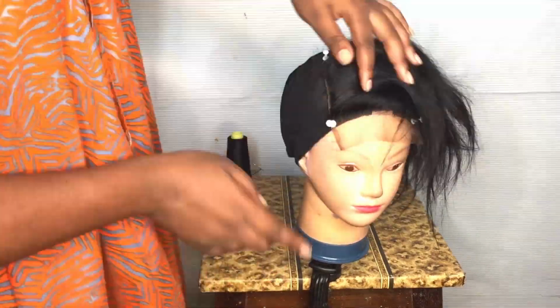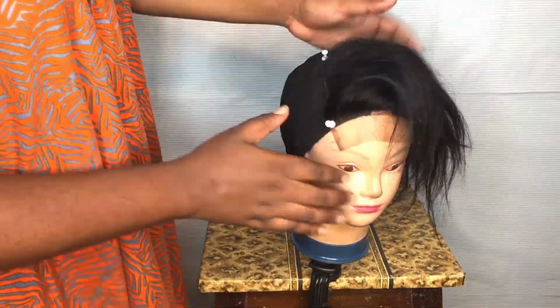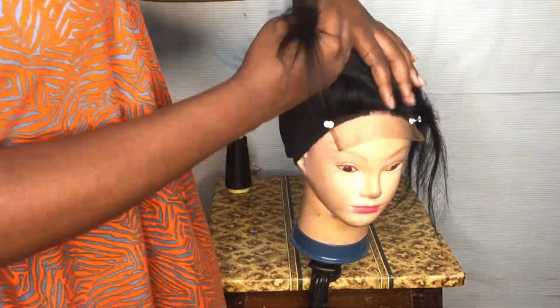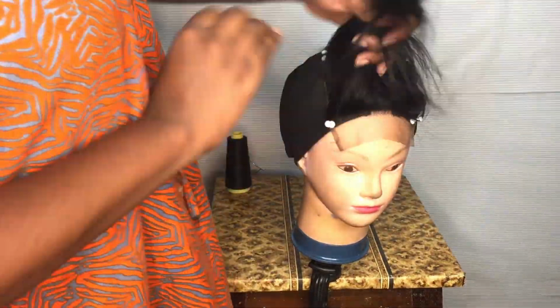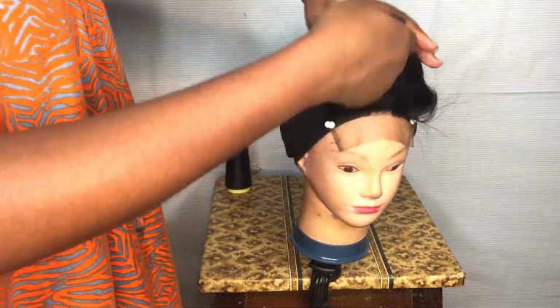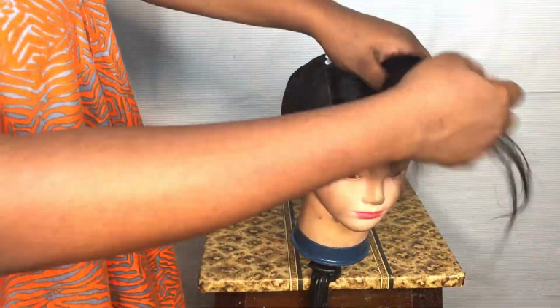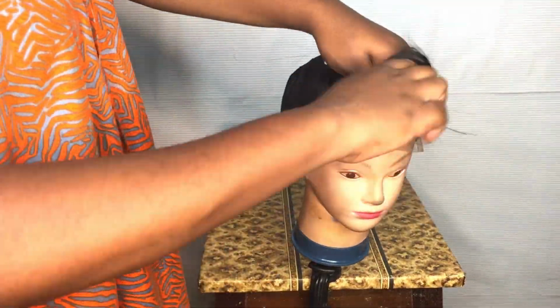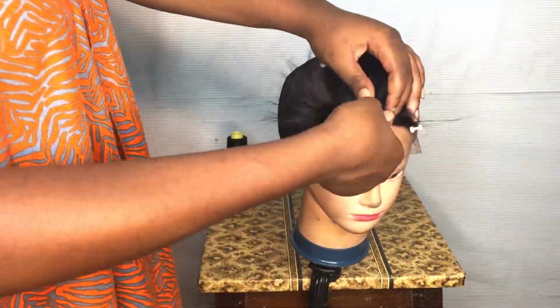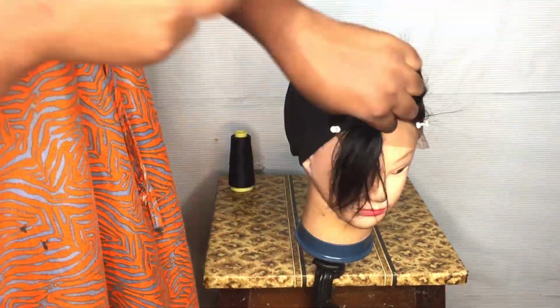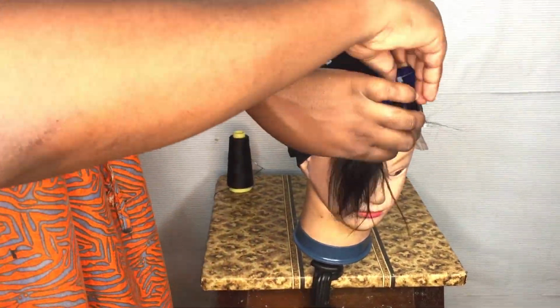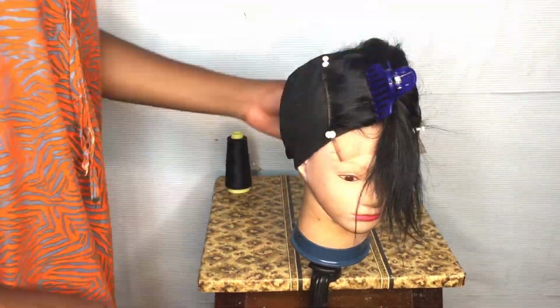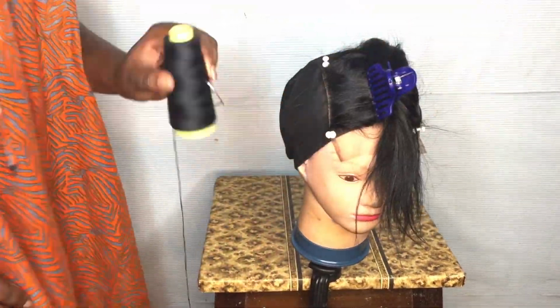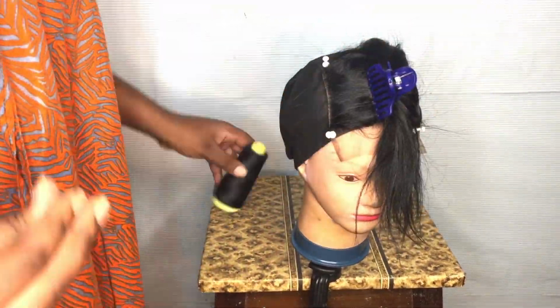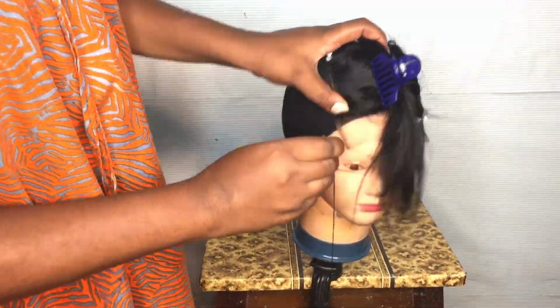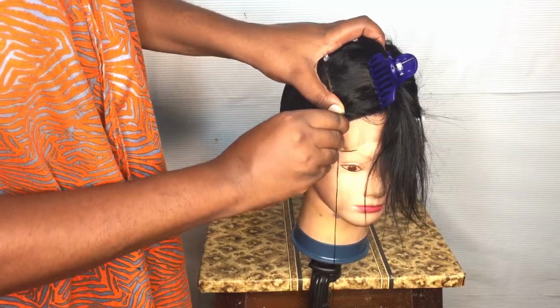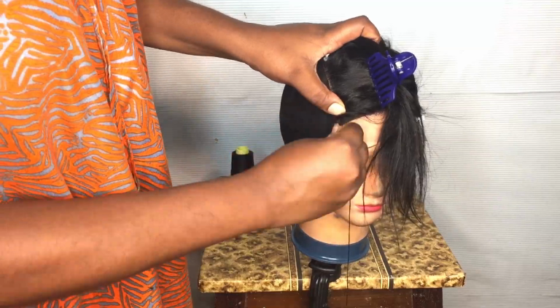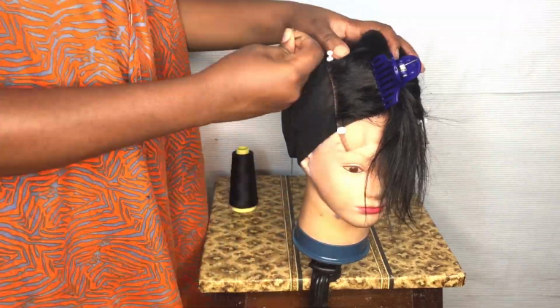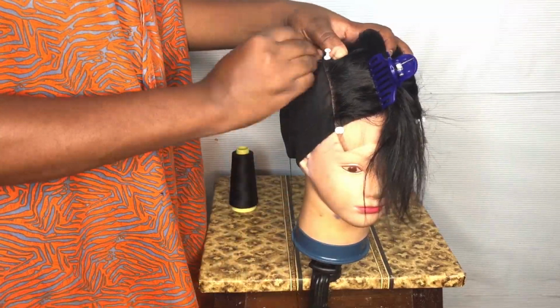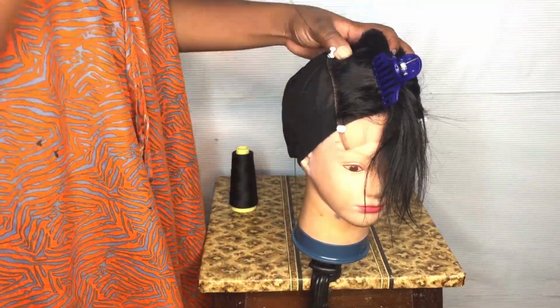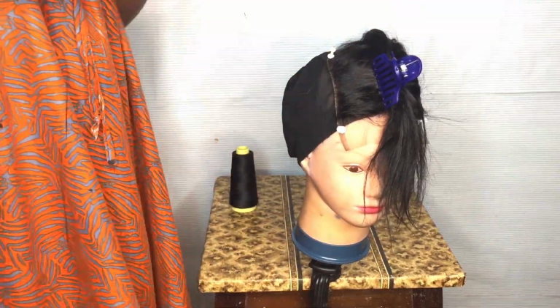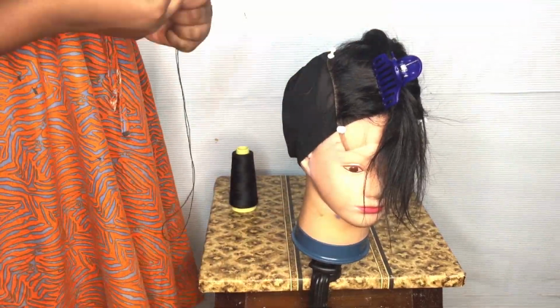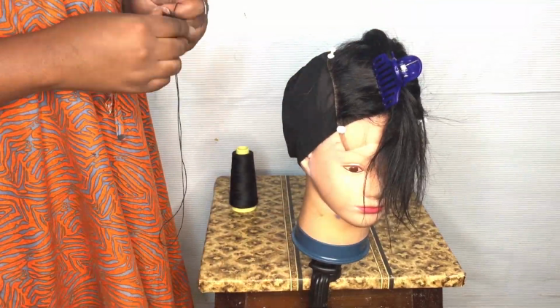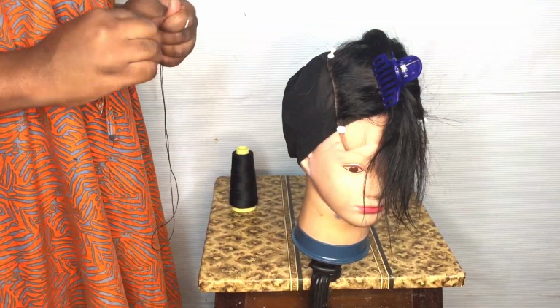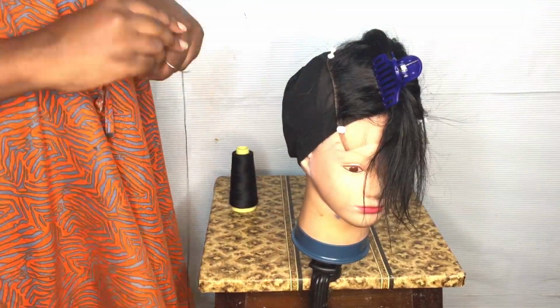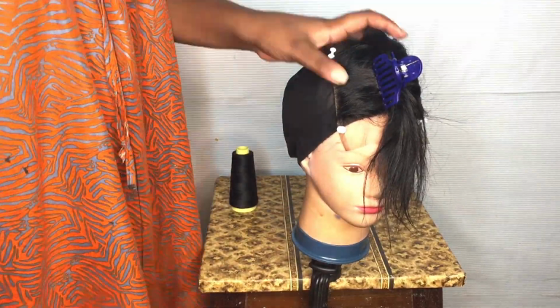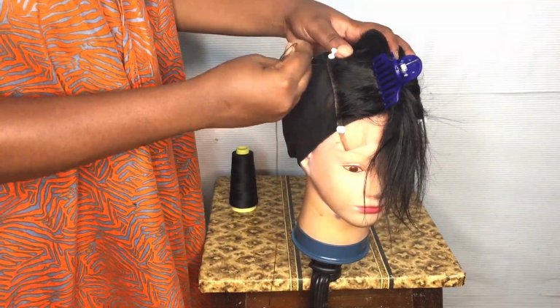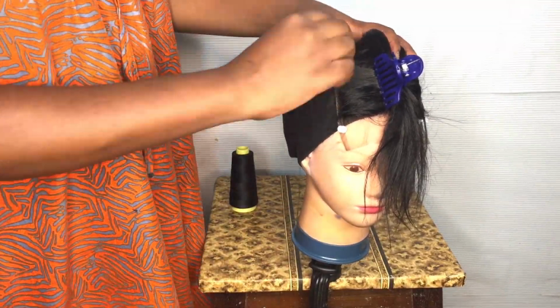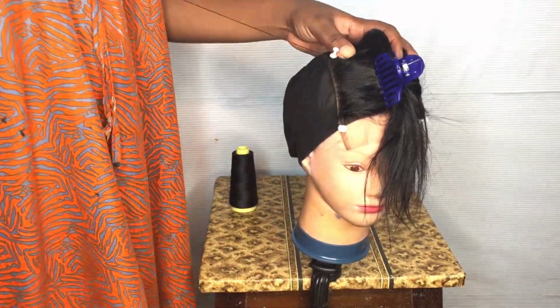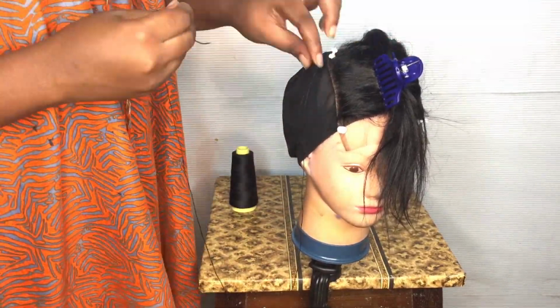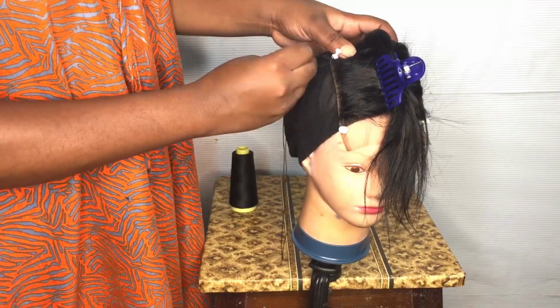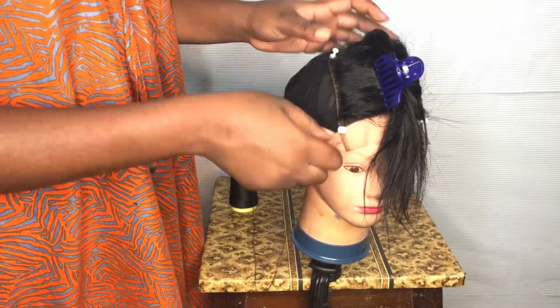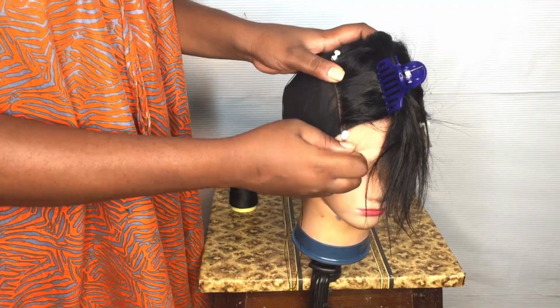After pinning it down in place, I'm going to take my thread and needle. And then I'm going to secure it with a hair clamp. I will just take my thread and needle and then I'm going to sew it down.